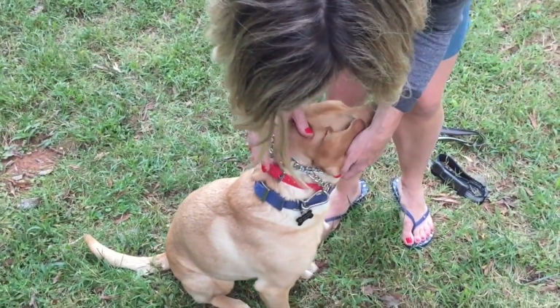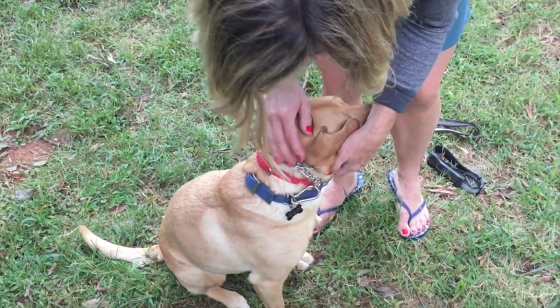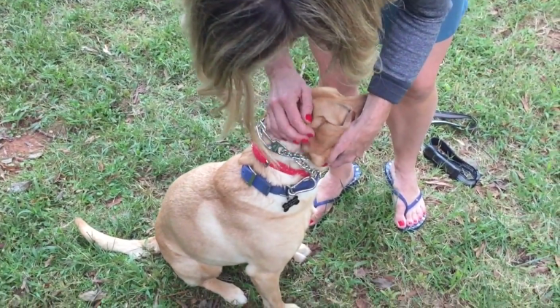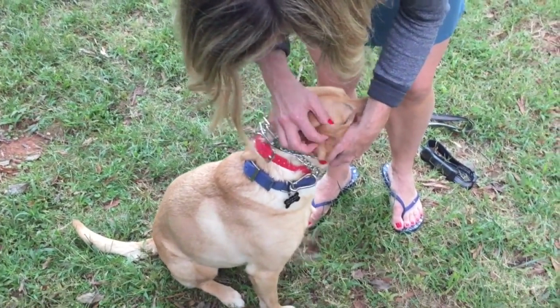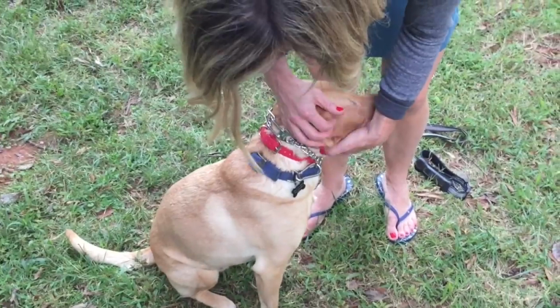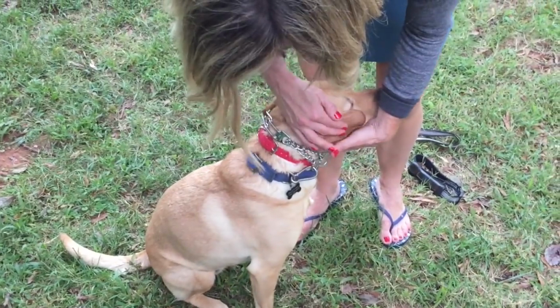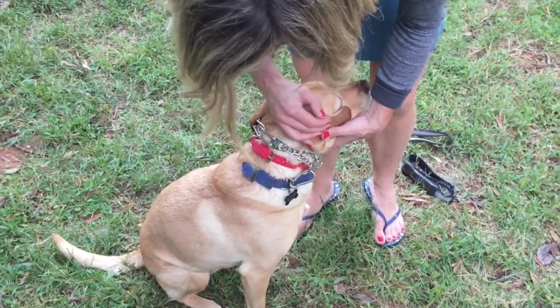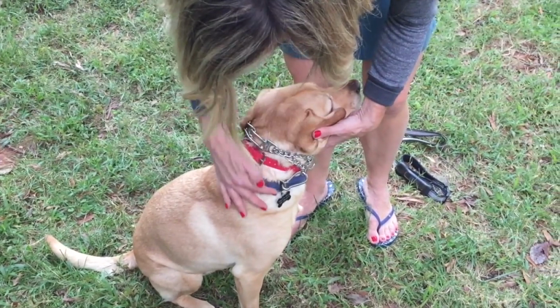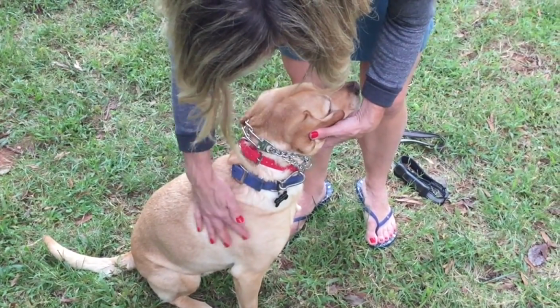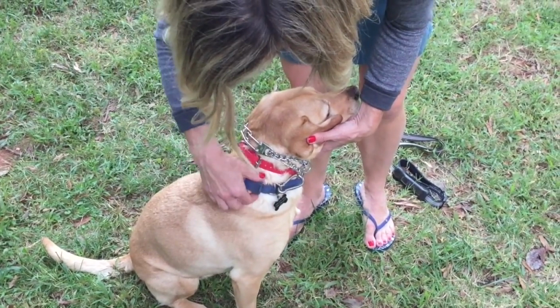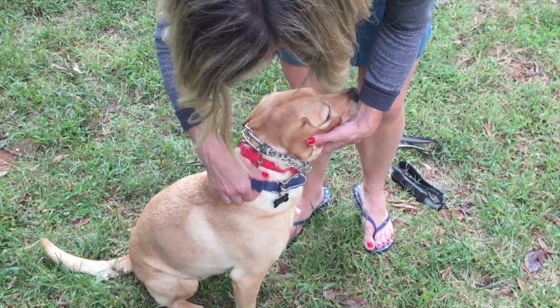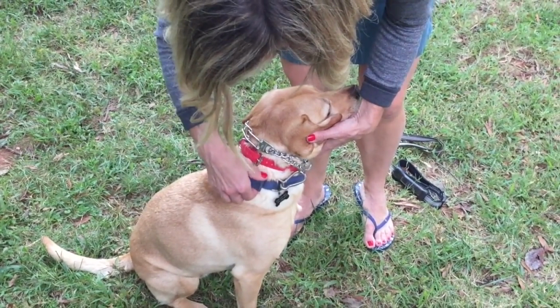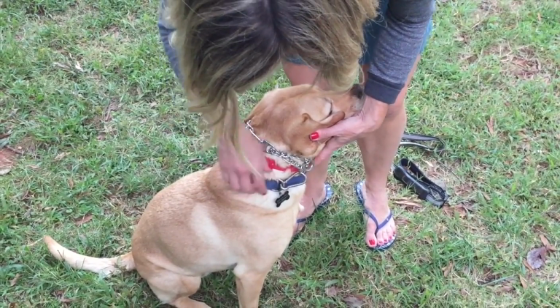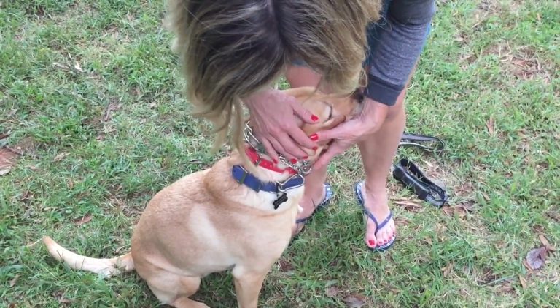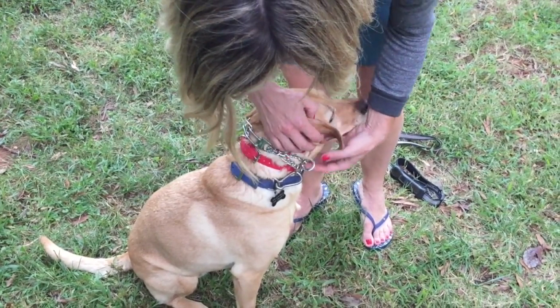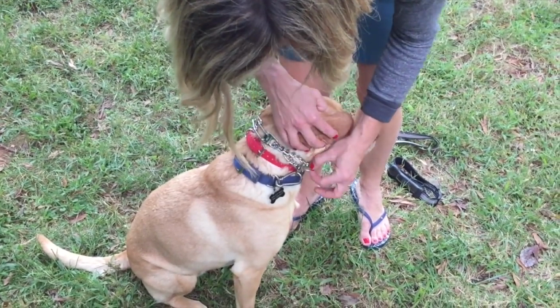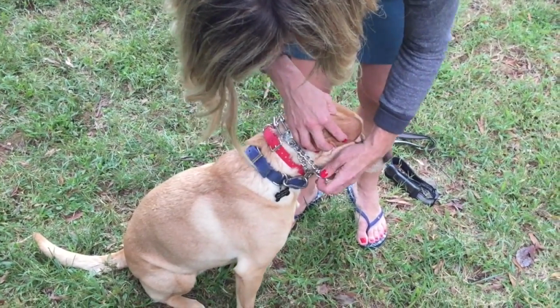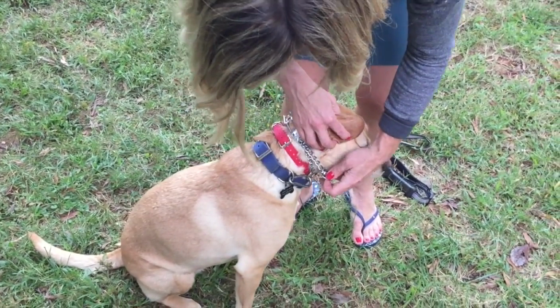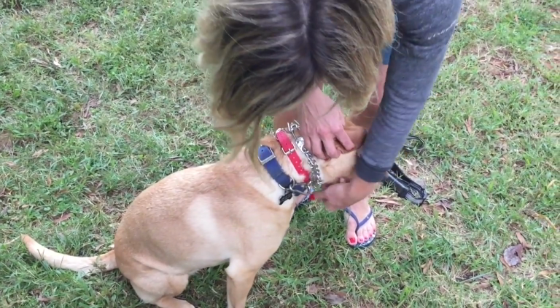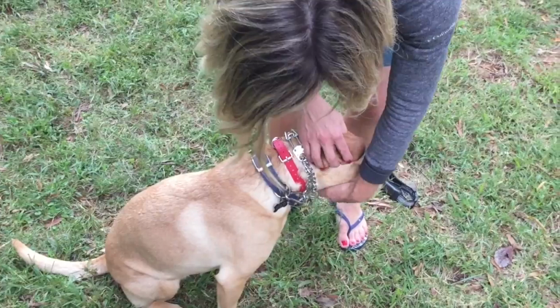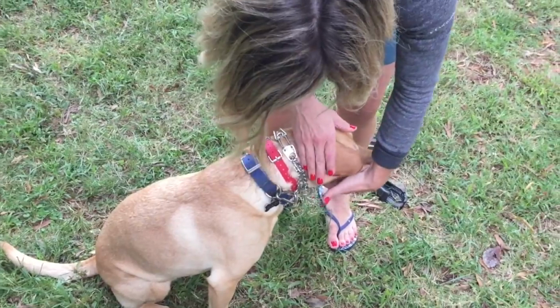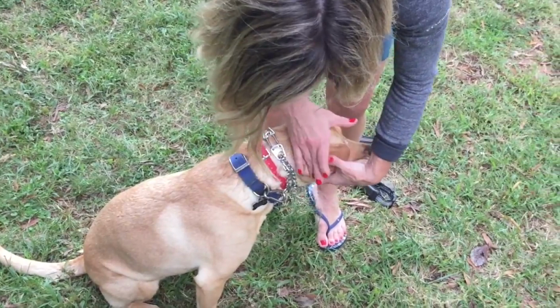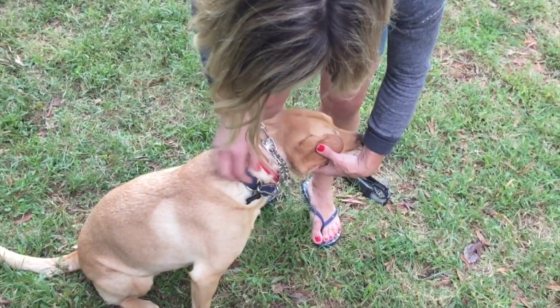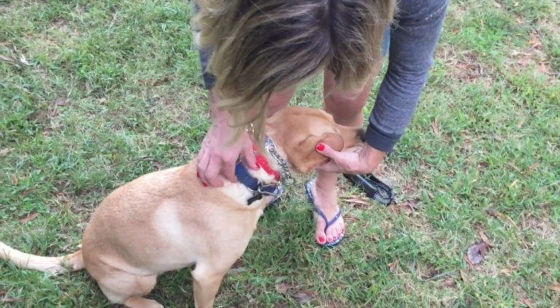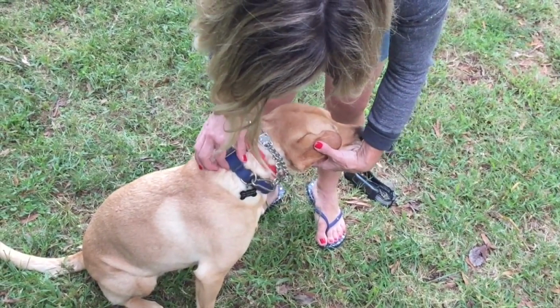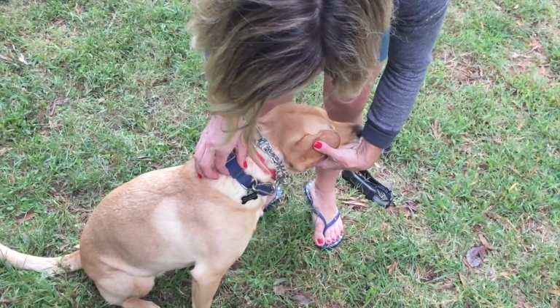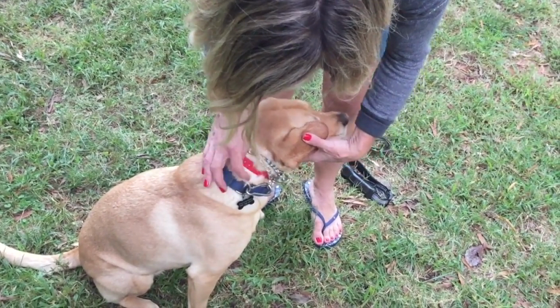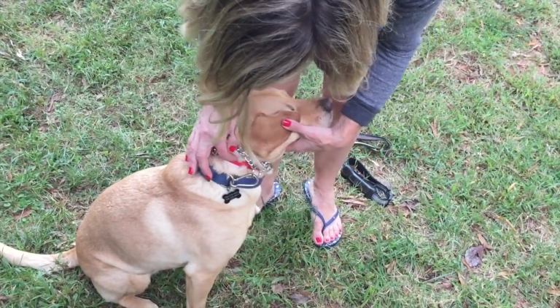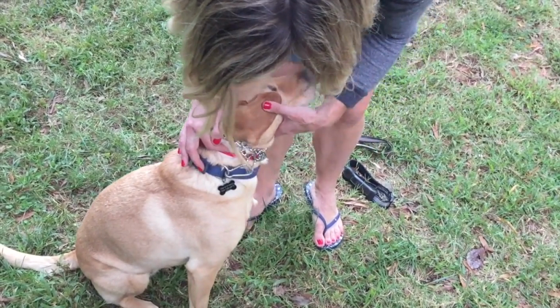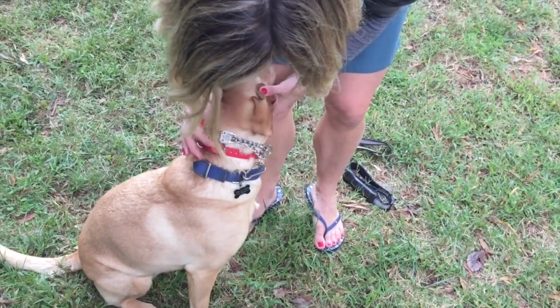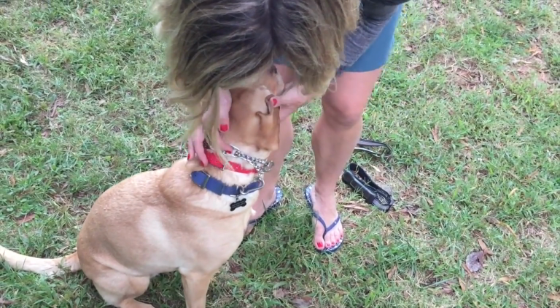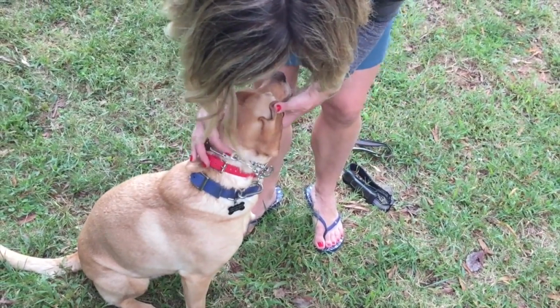If the prong collar ever came apart, we would still be connected to the flat collar right there, because this is where you're going to attach your leash. So you have flat collar, e-collar, prong collar.